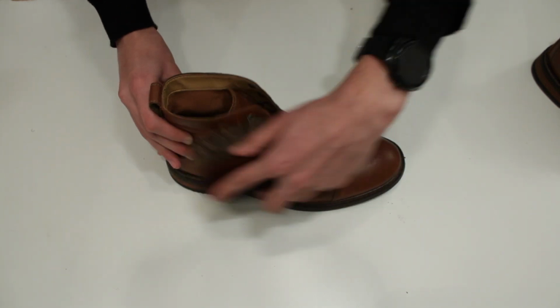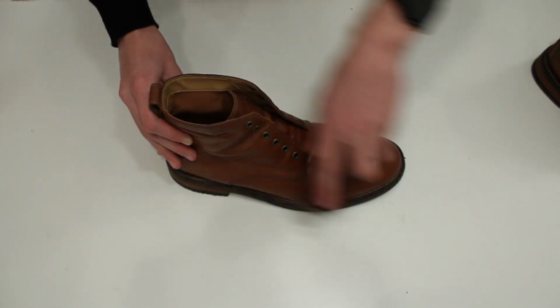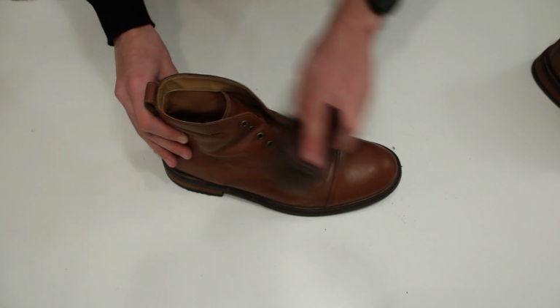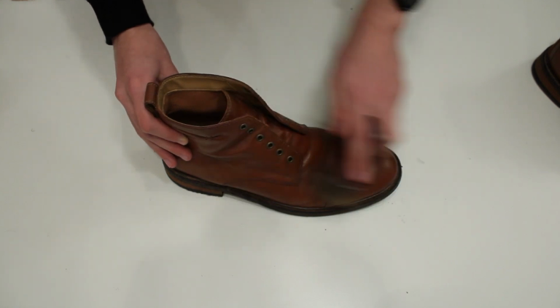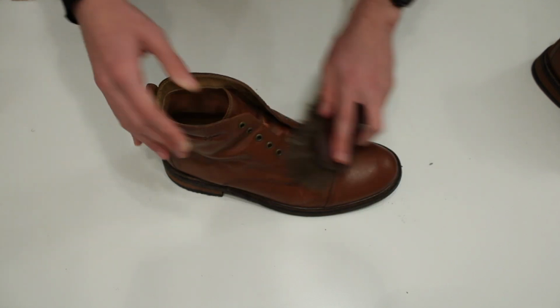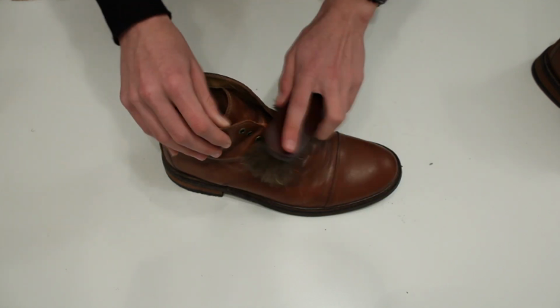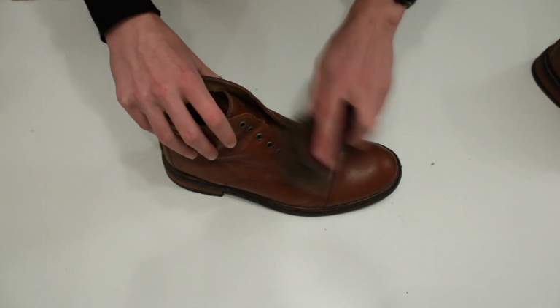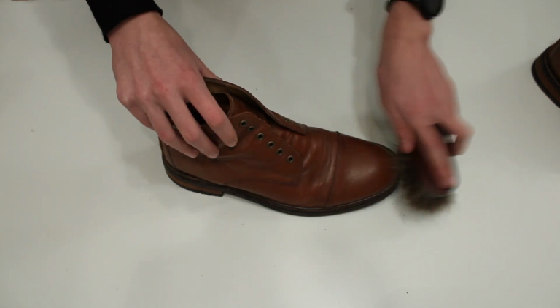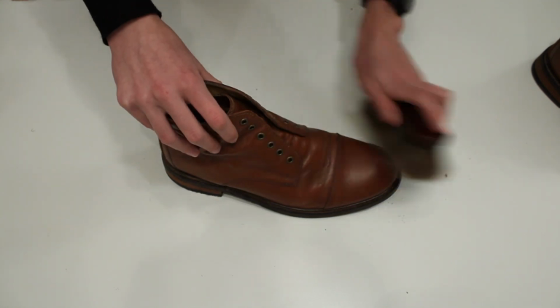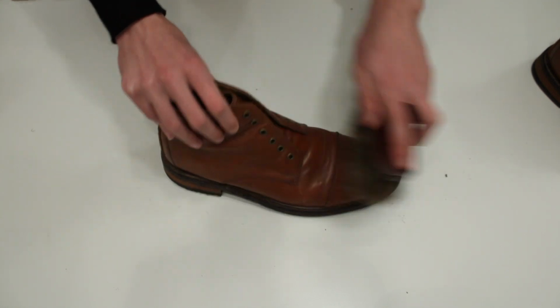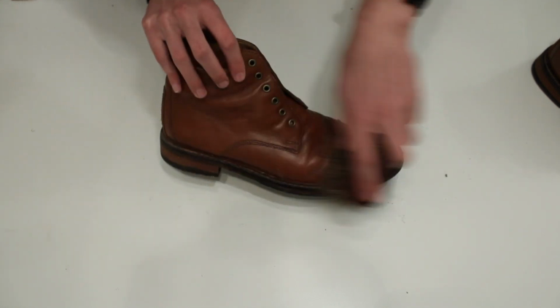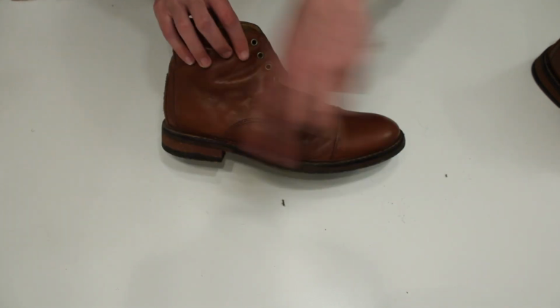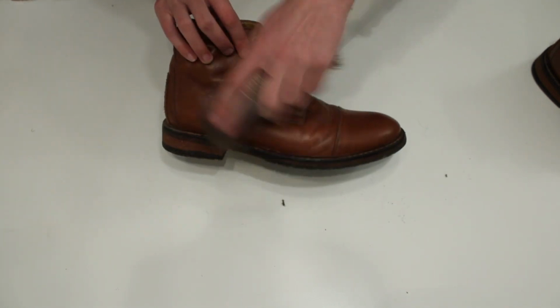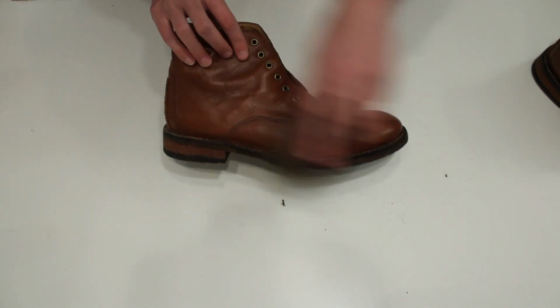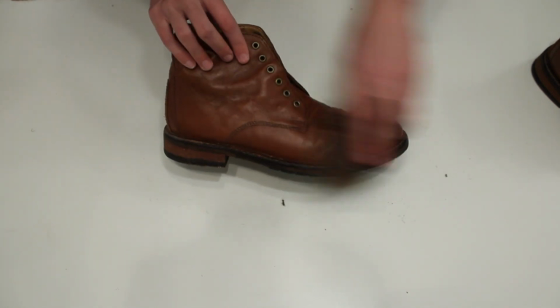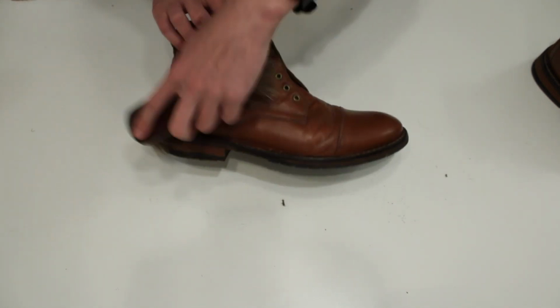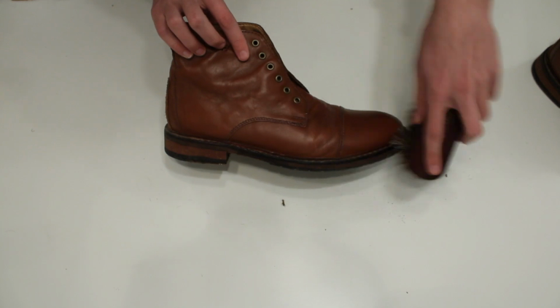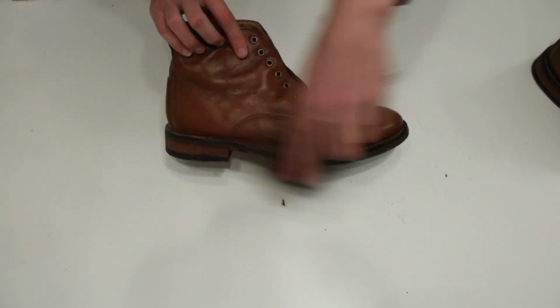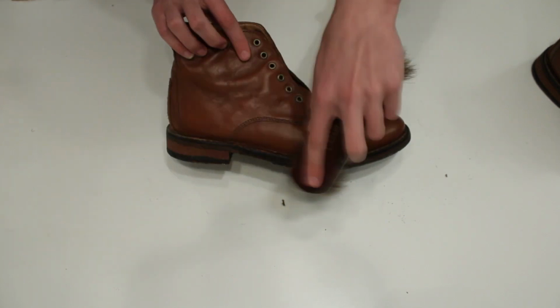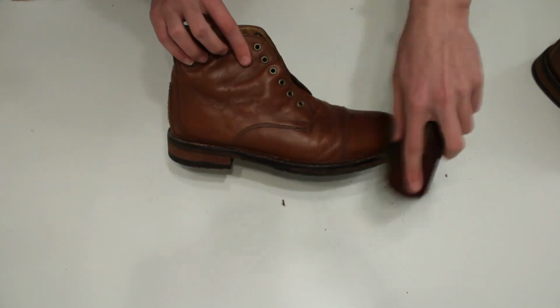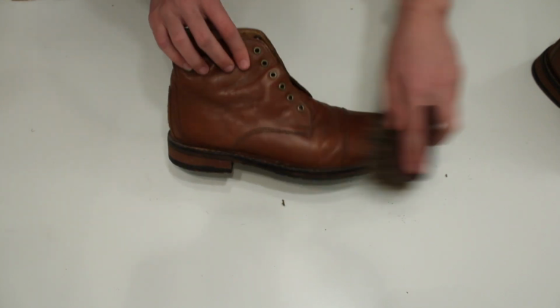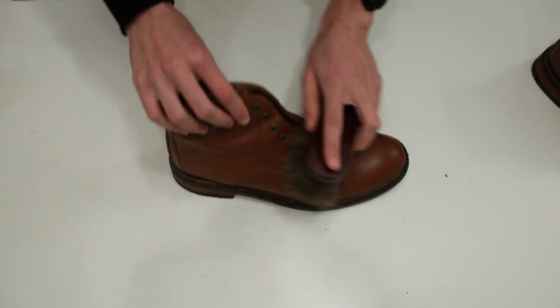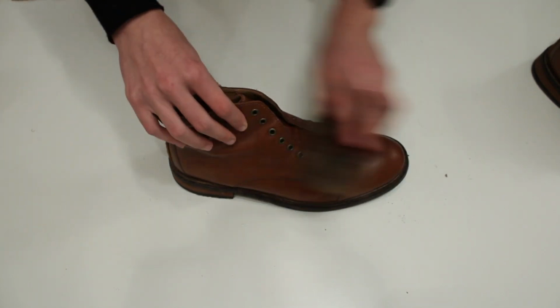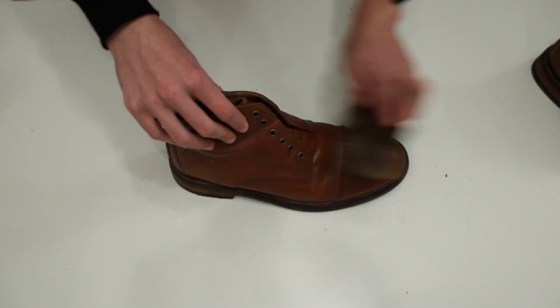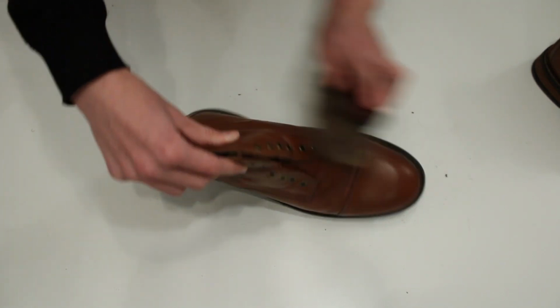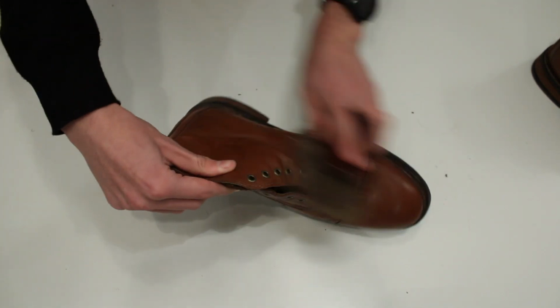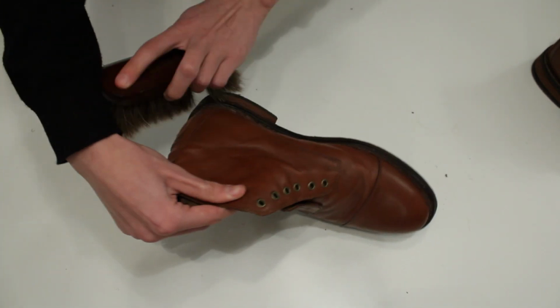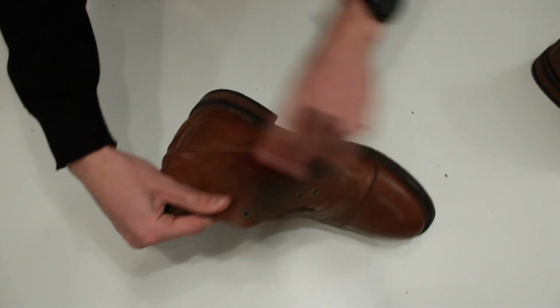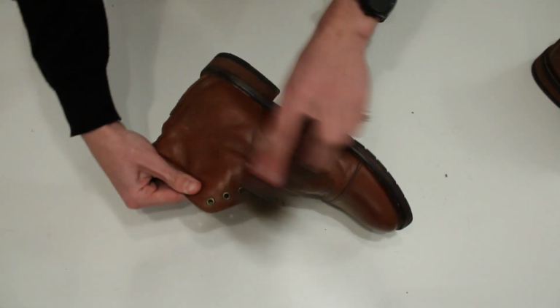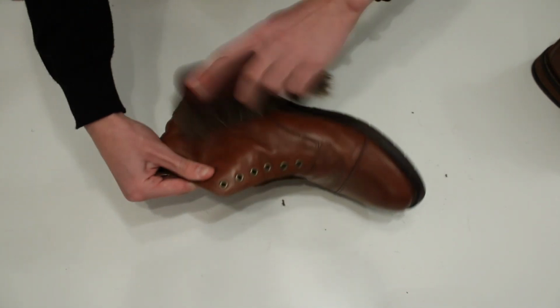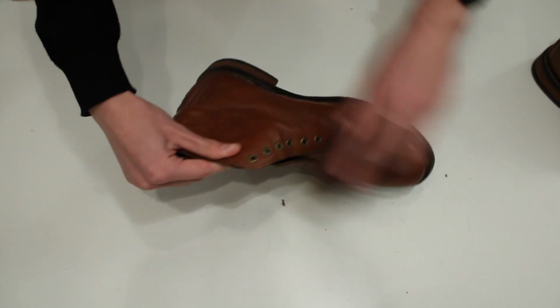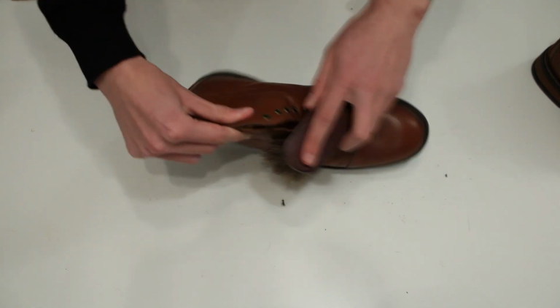Before brushing the boot, you also need to make sure to brush thoroughly so that any dirt that's on the leather falls off.